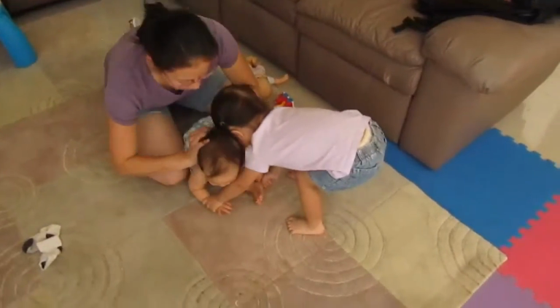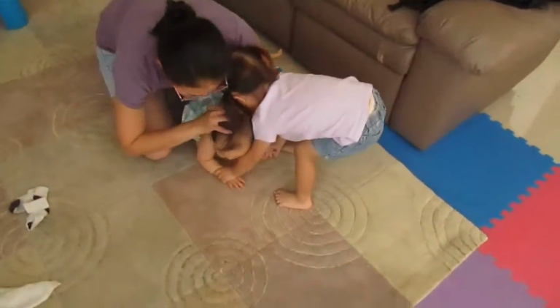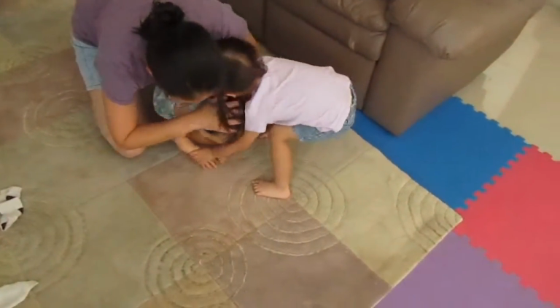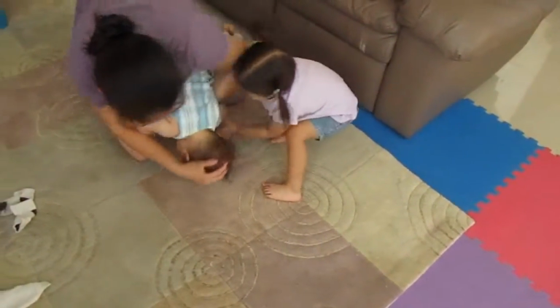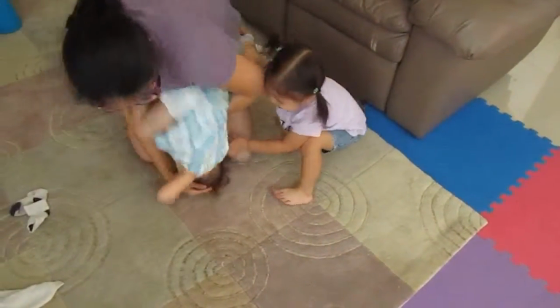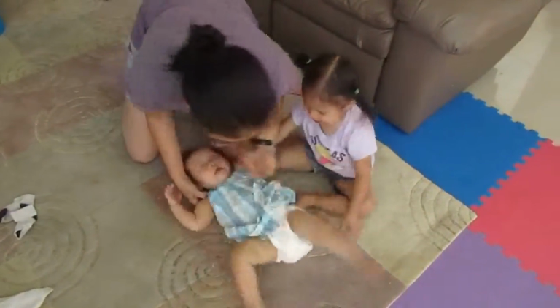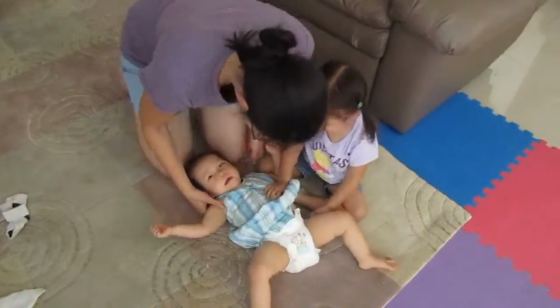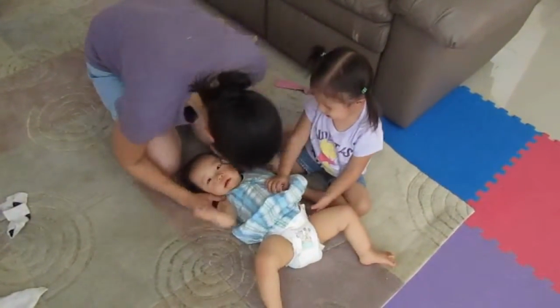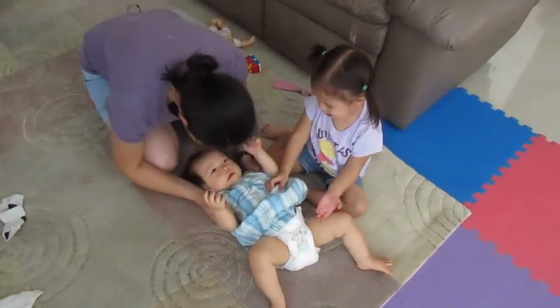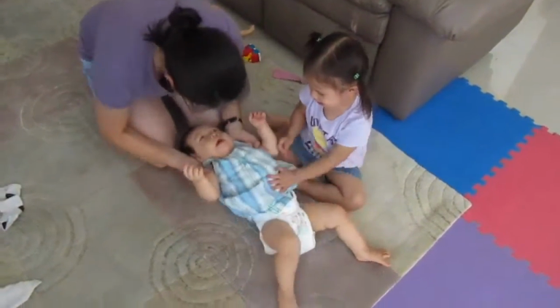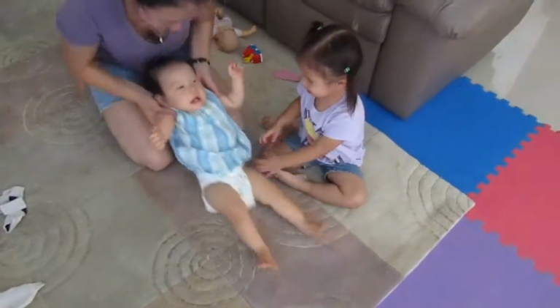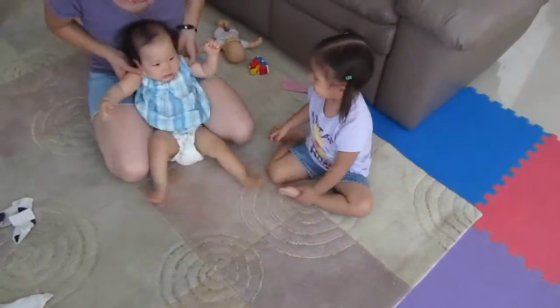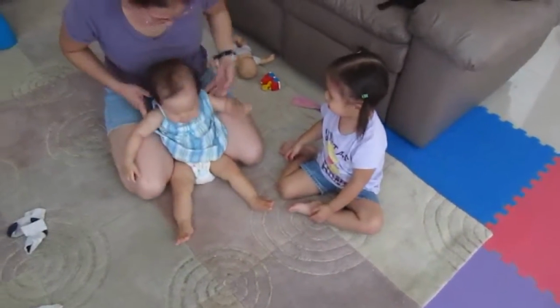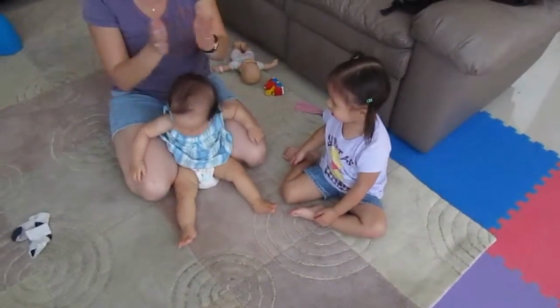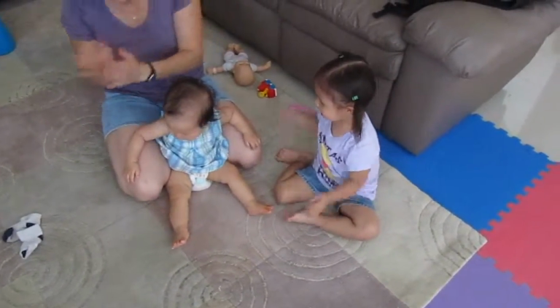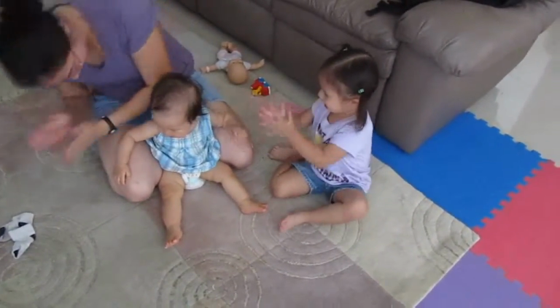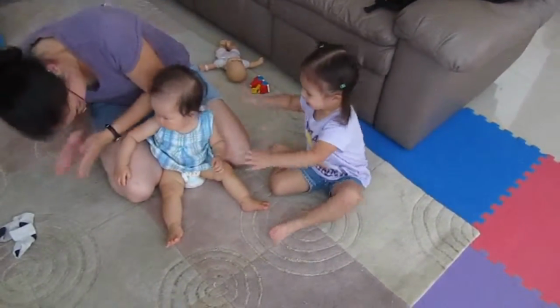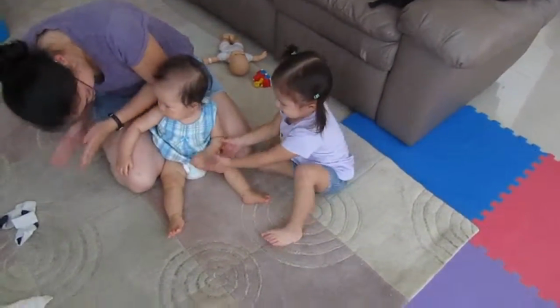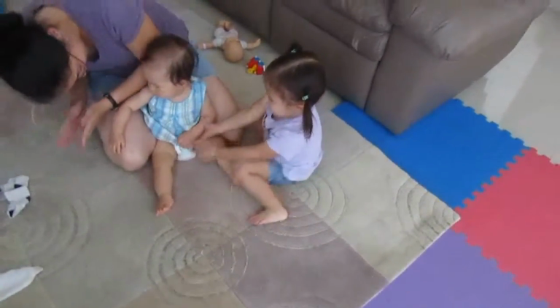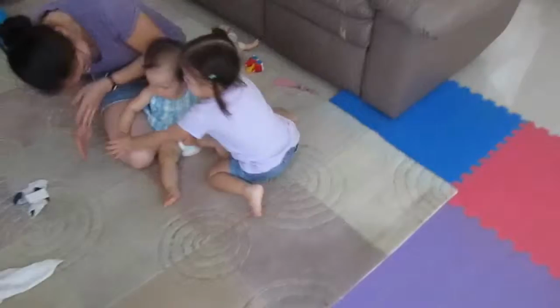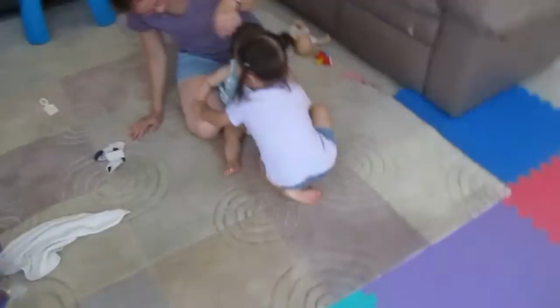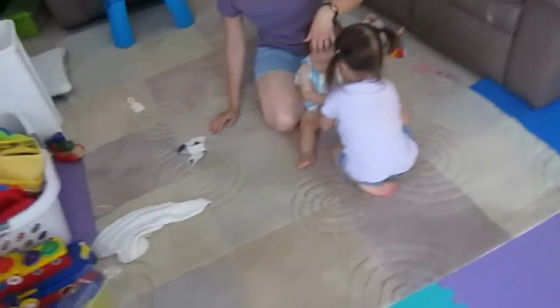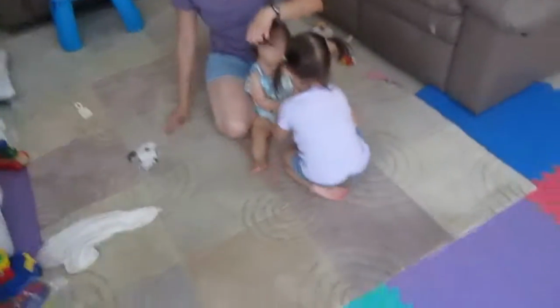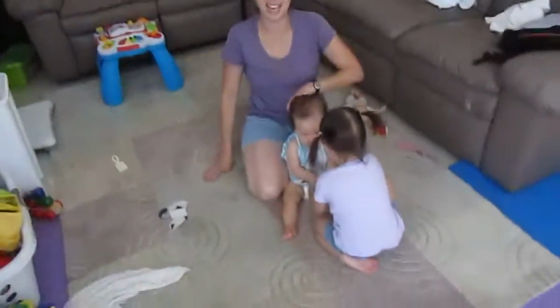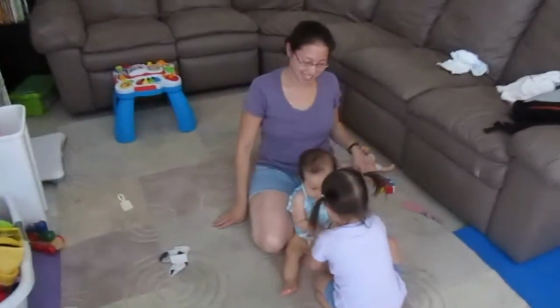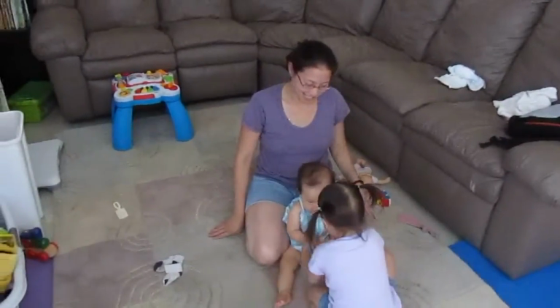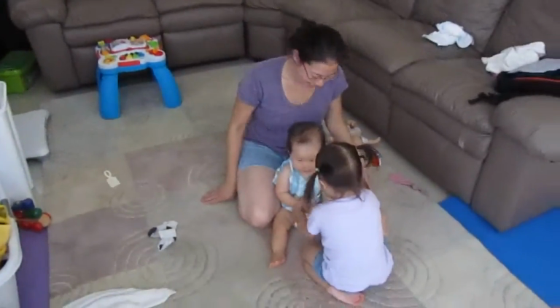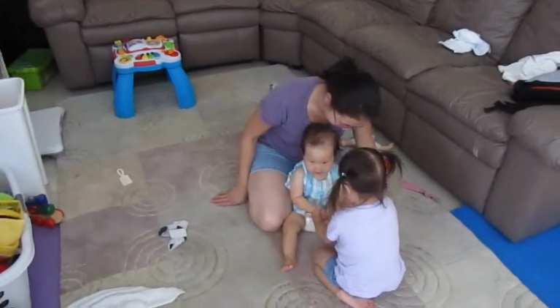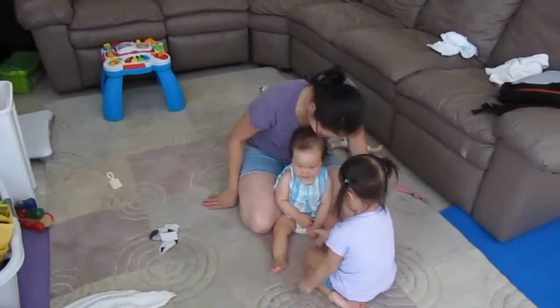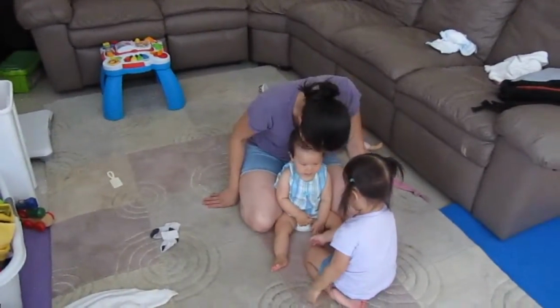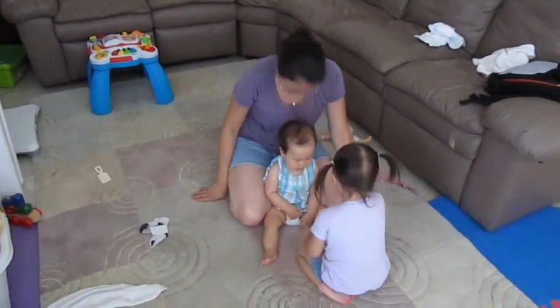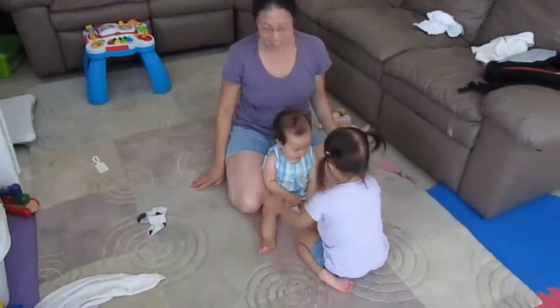One, two, three. Yay! She's like, what just happened?